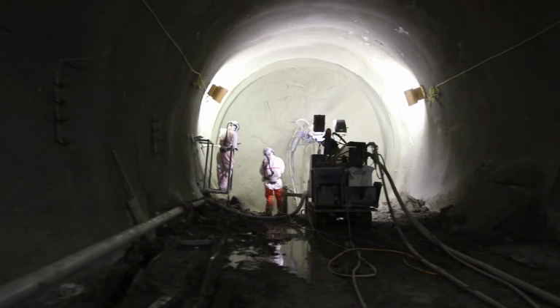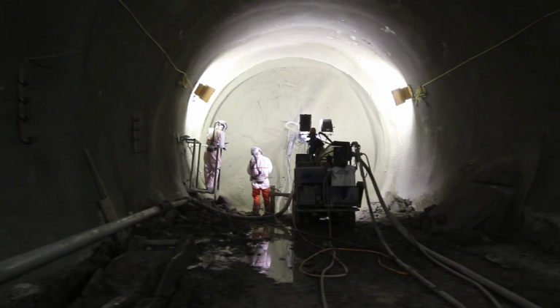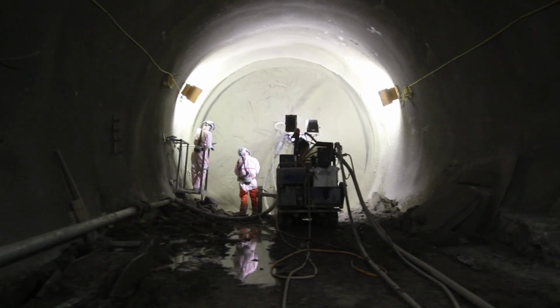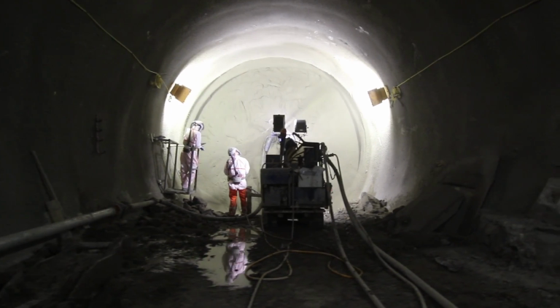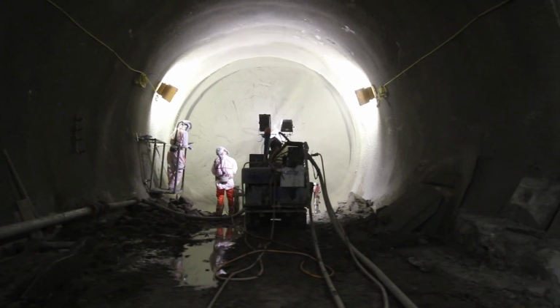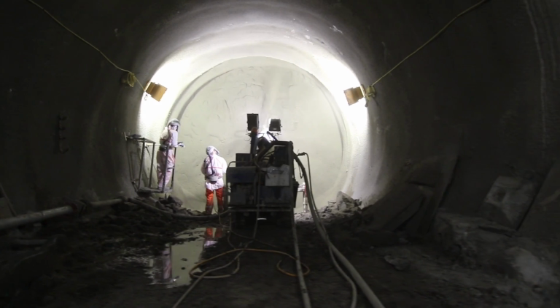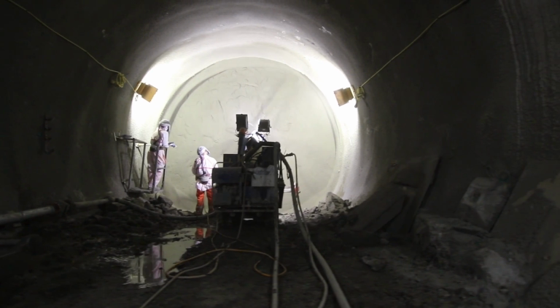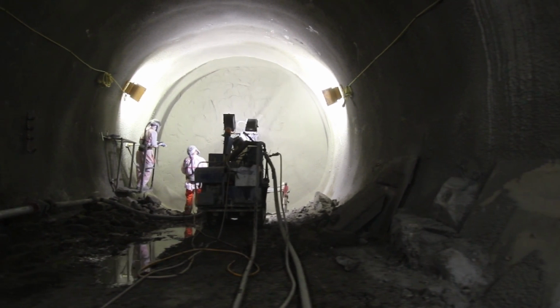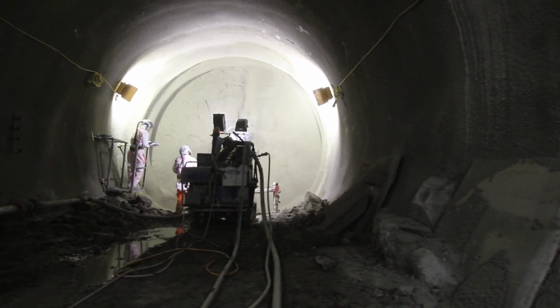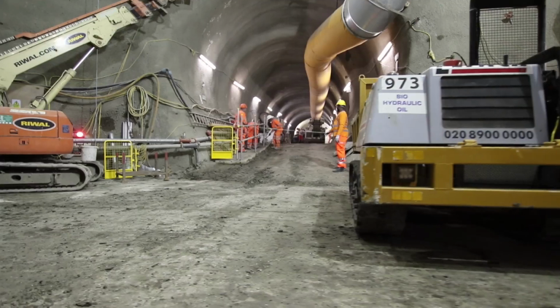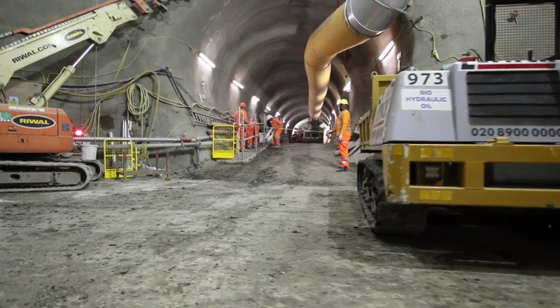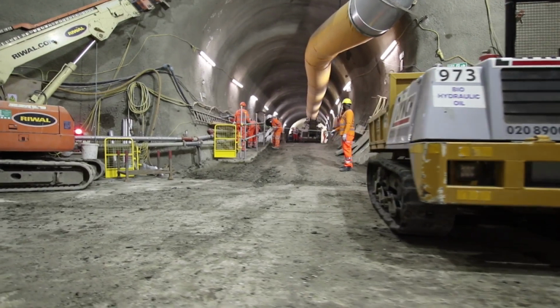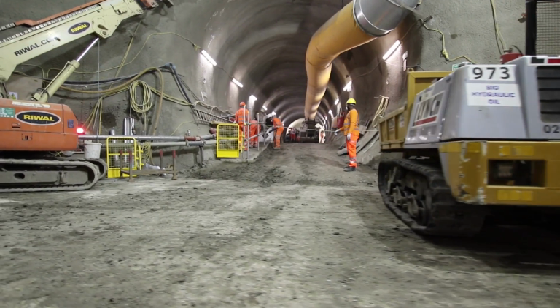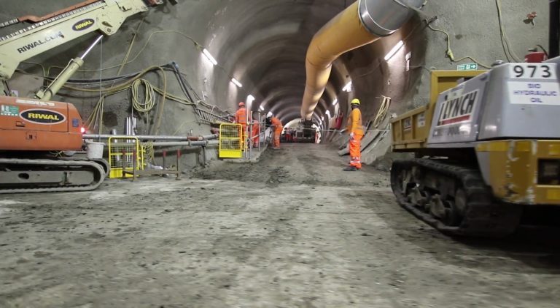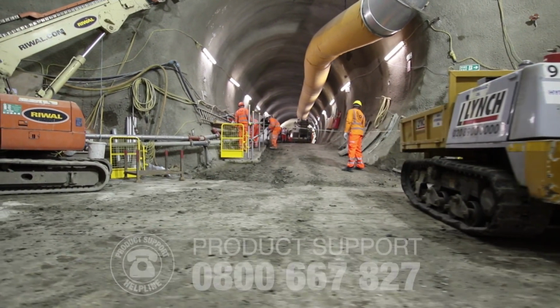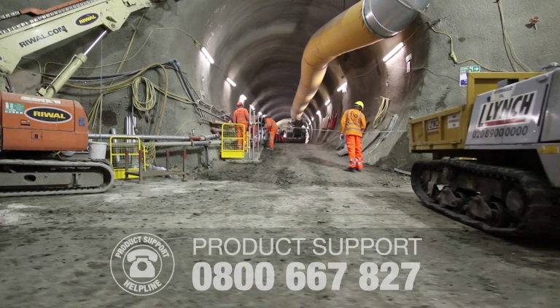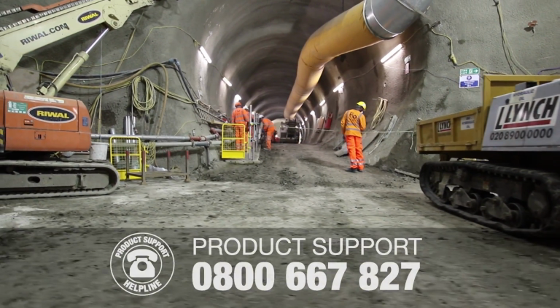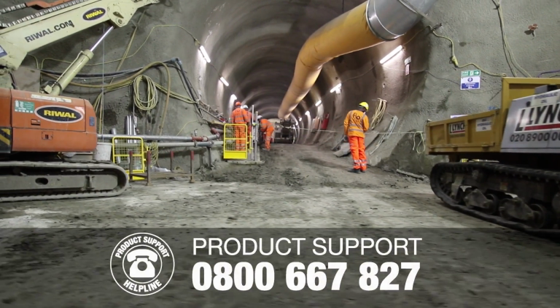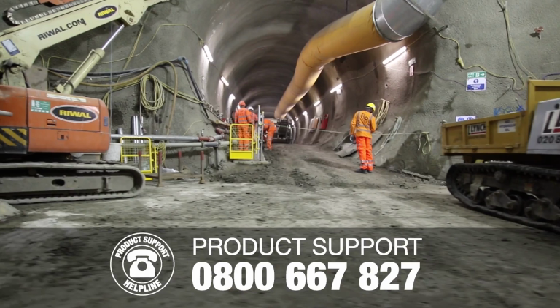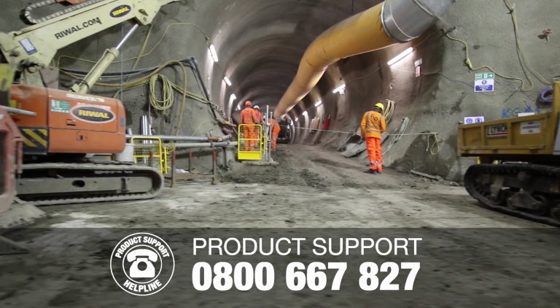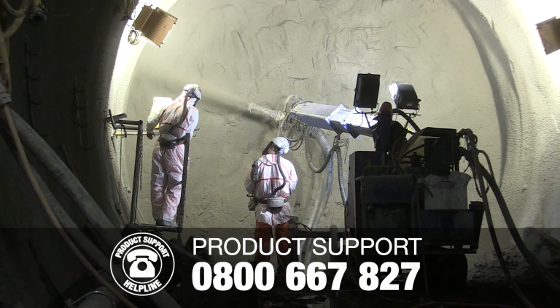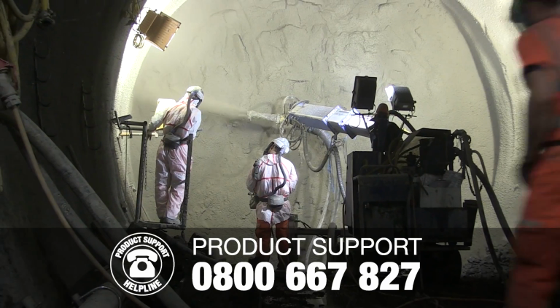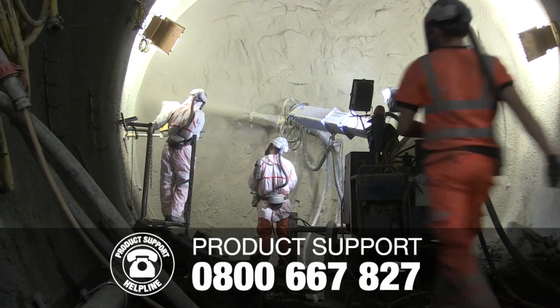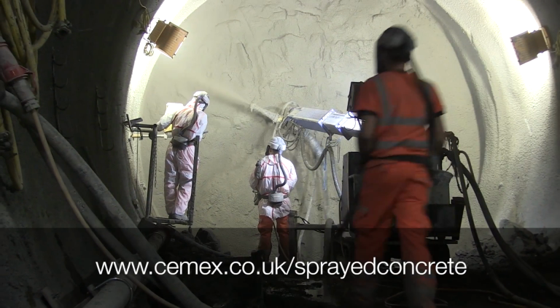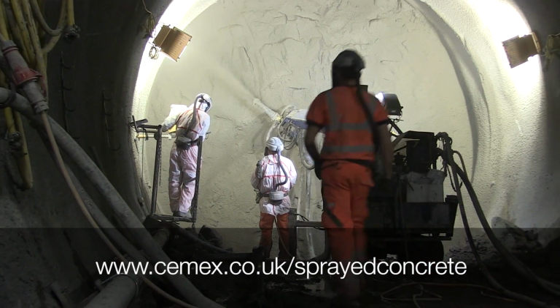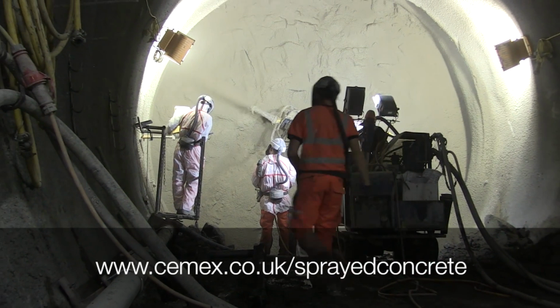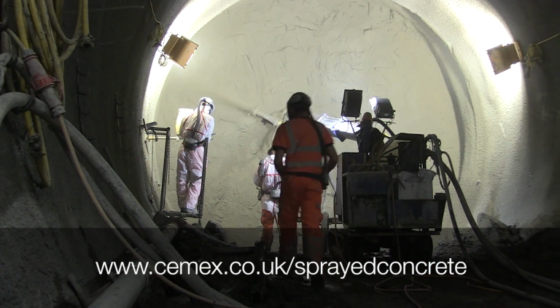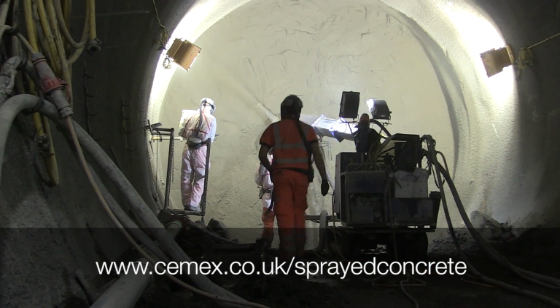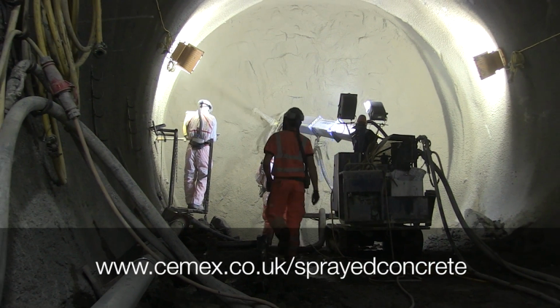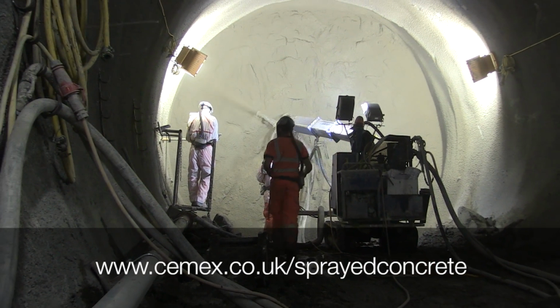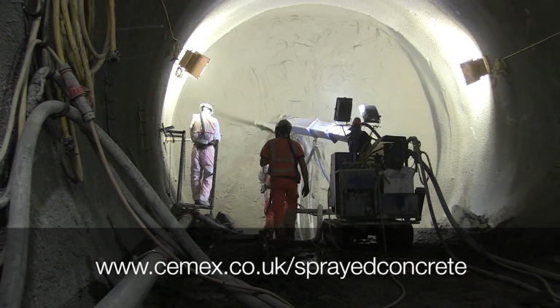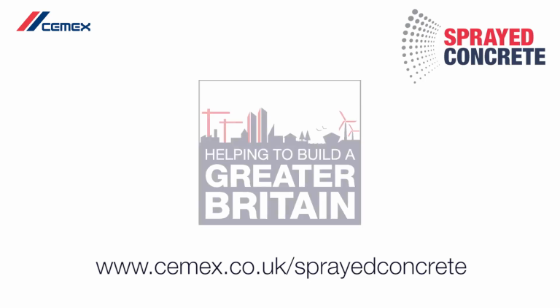If you want to know more about CEMEX sprayed concrete, why not contact our product support helpline on 0800 667827 or visit cemex.co.uk/sprayed-concrete.